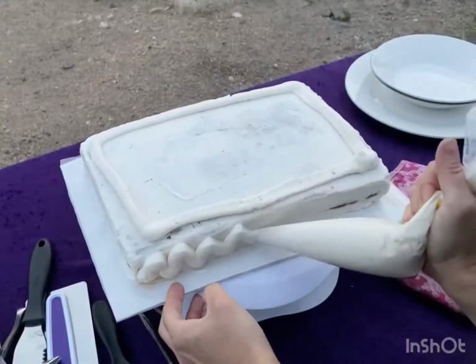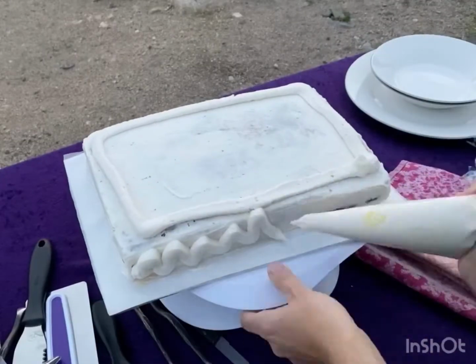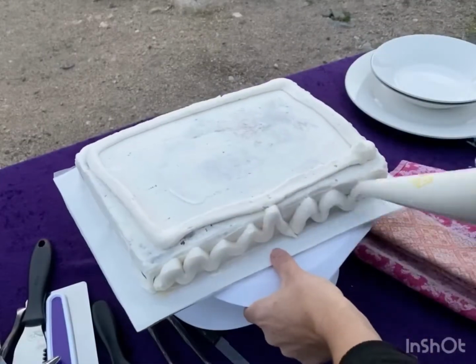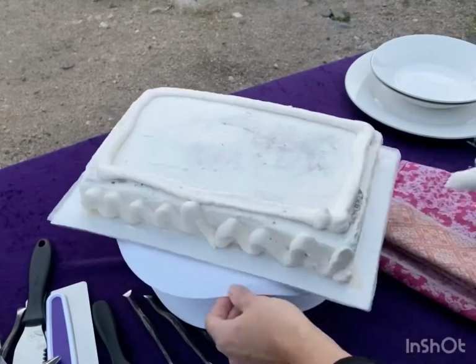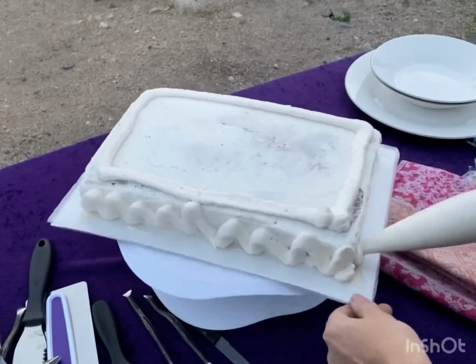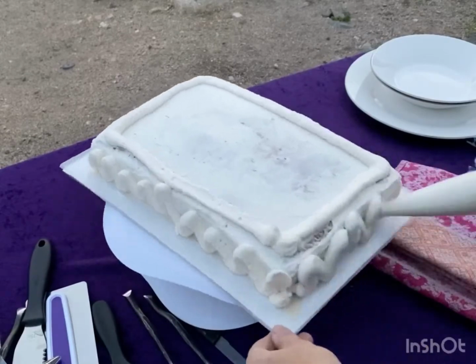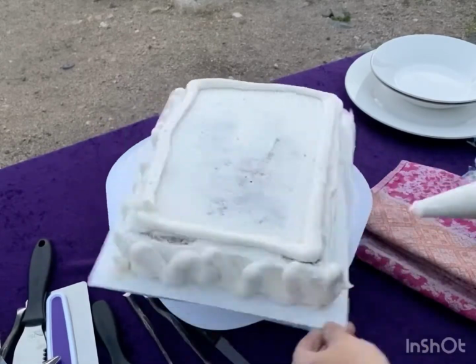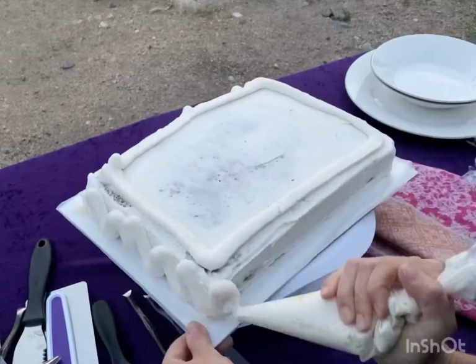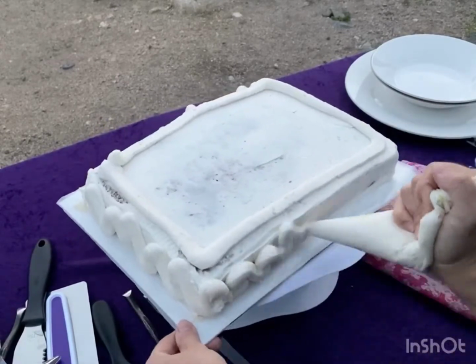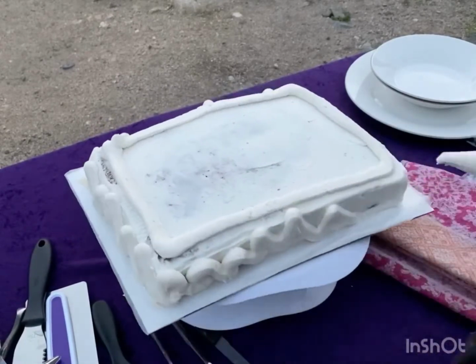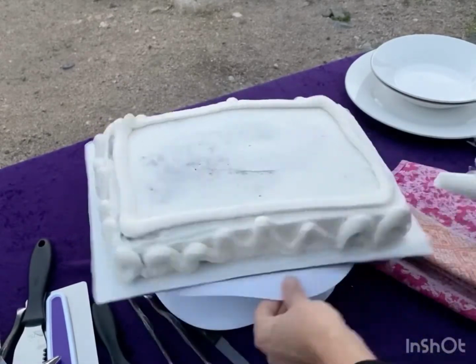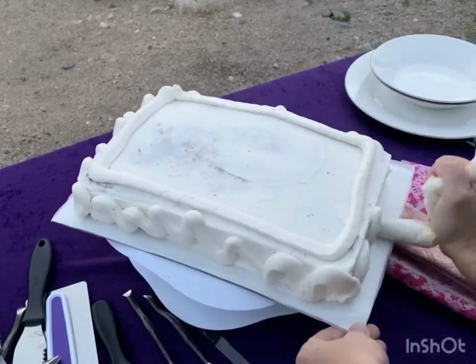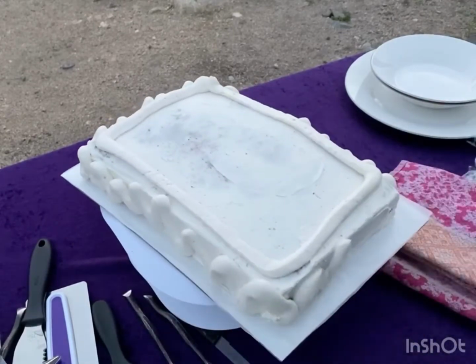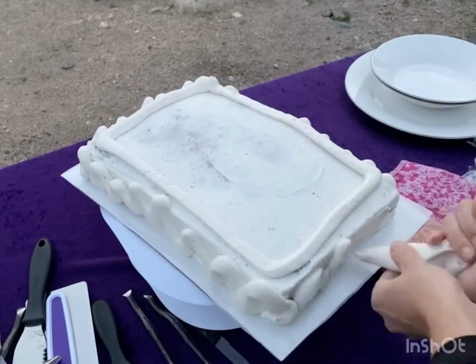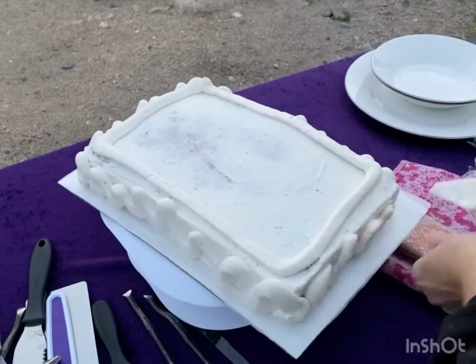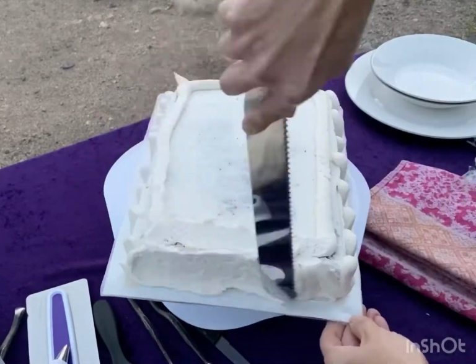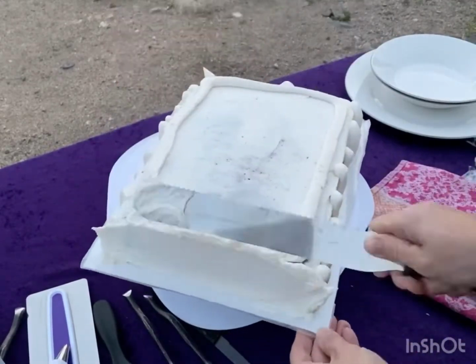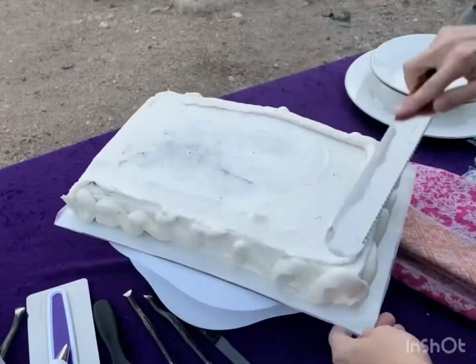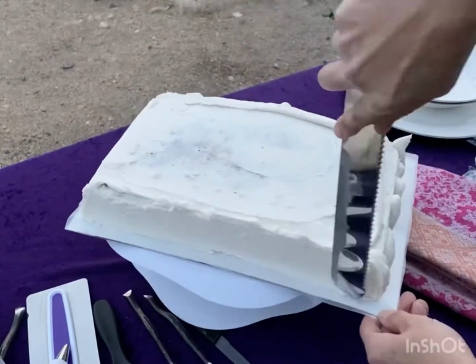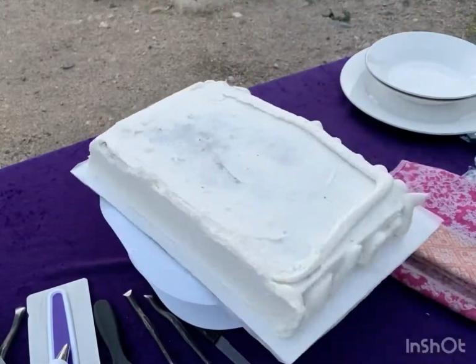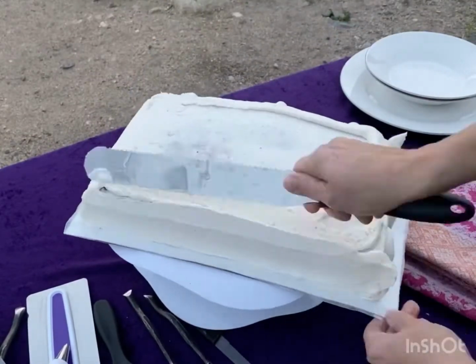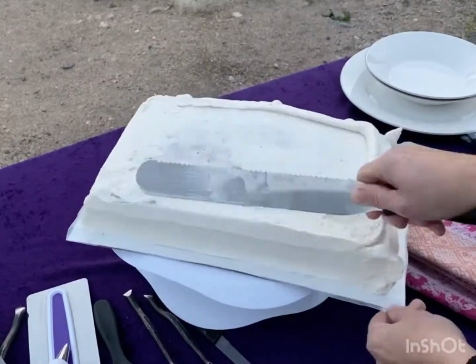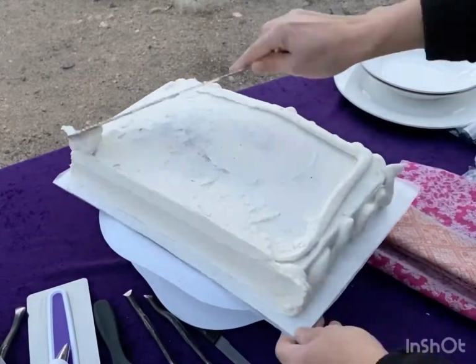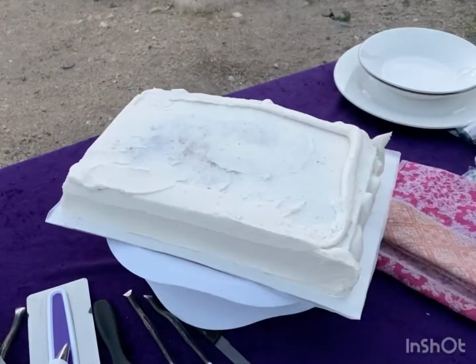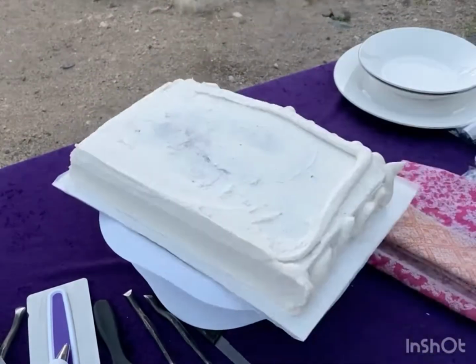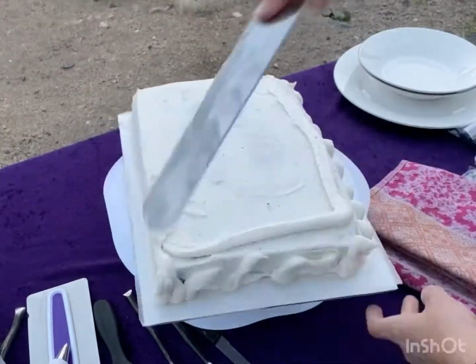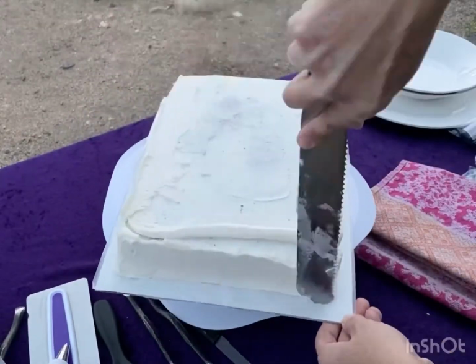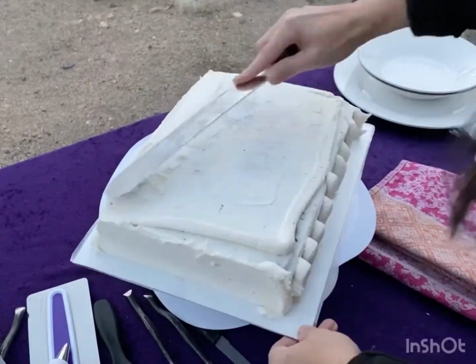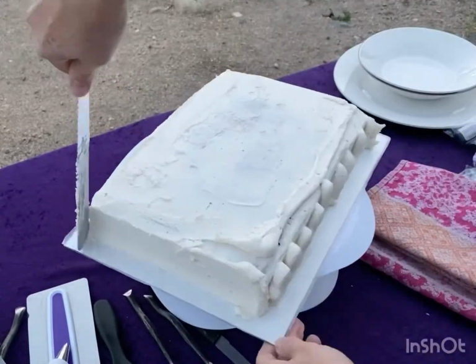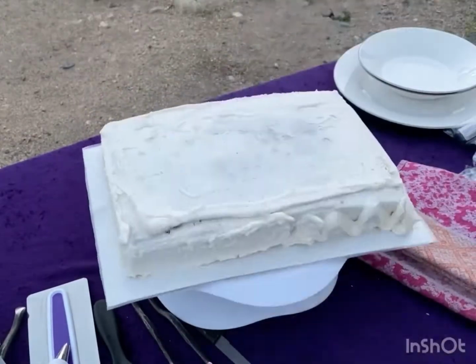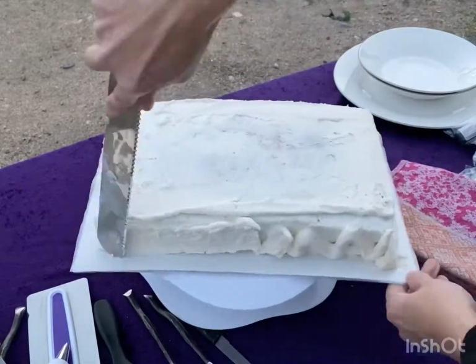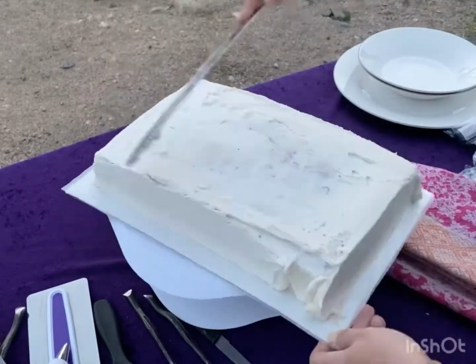This frosting is so stiff. It's 52 degrees this morning. The sun's going to be up in 20 minutes. It's really hard to get it to move.